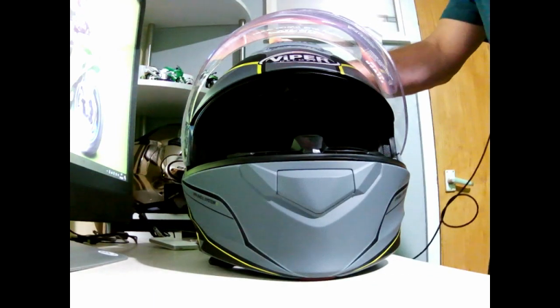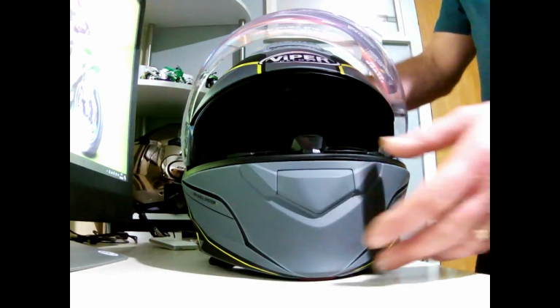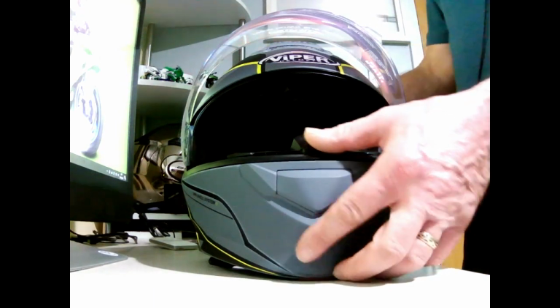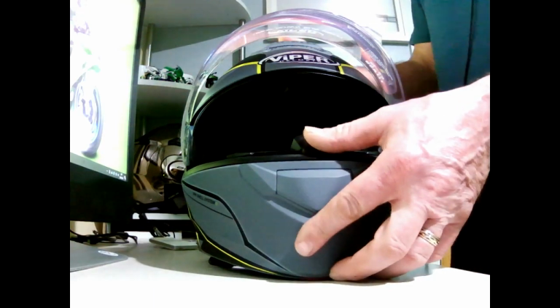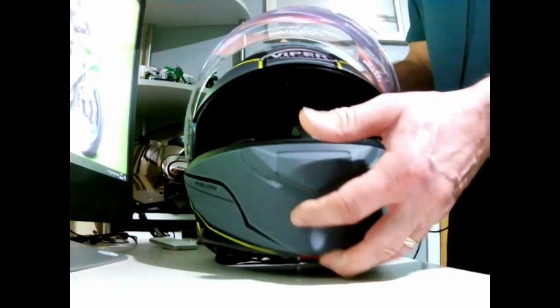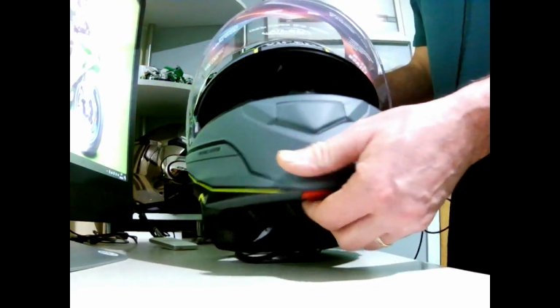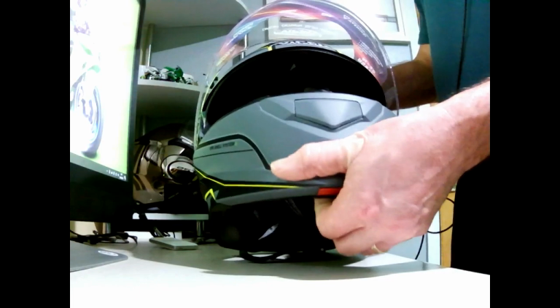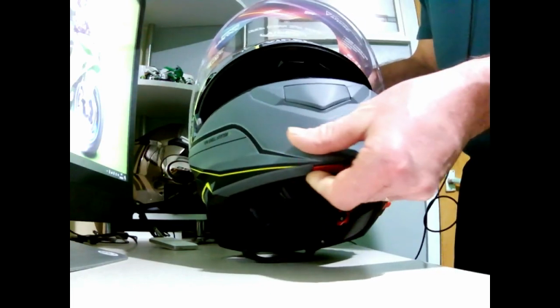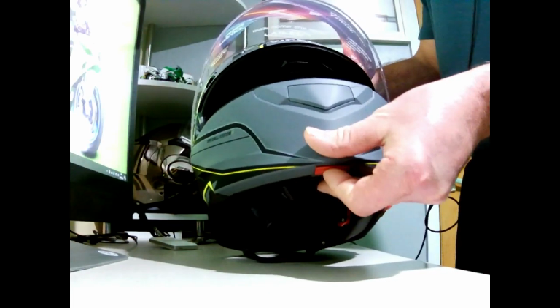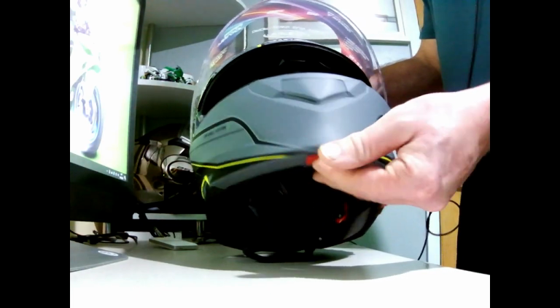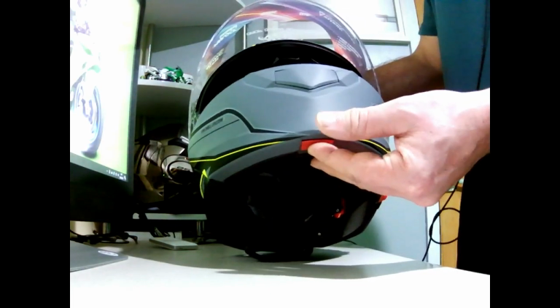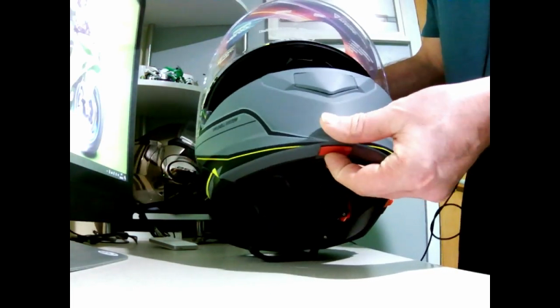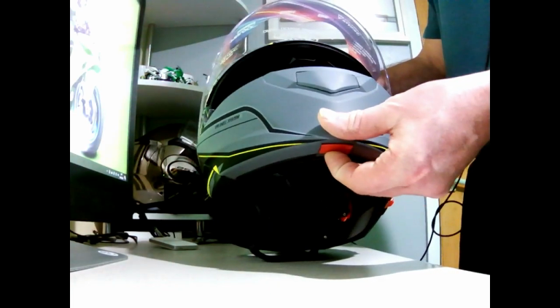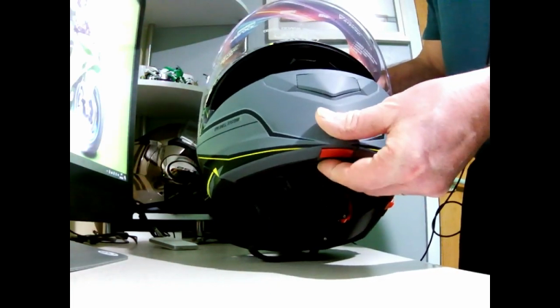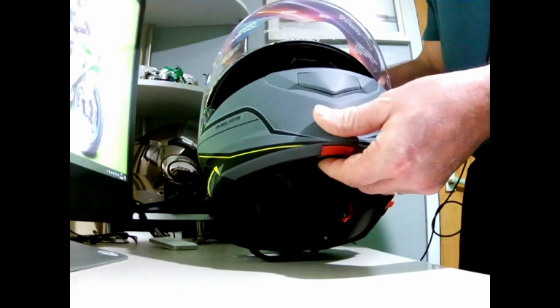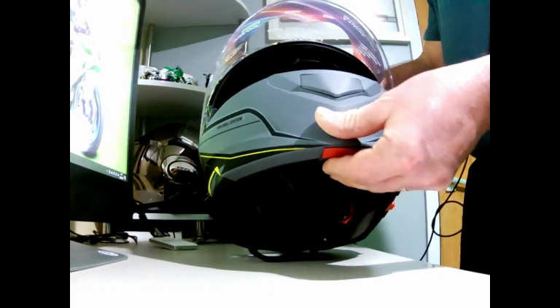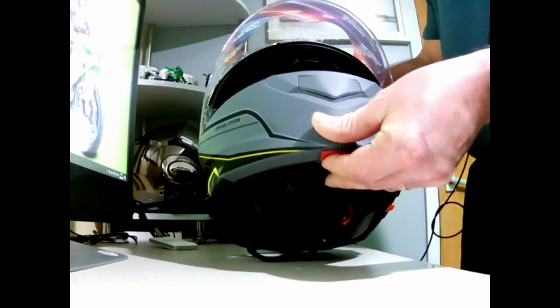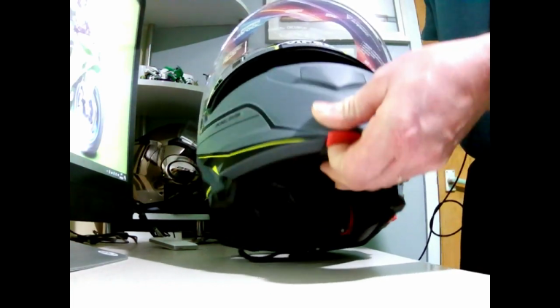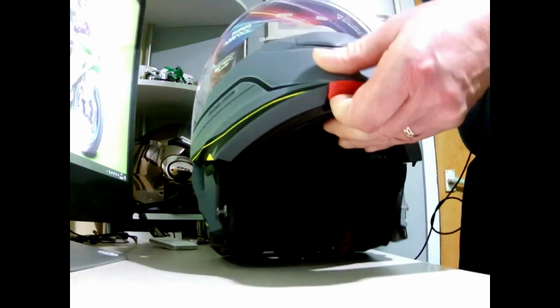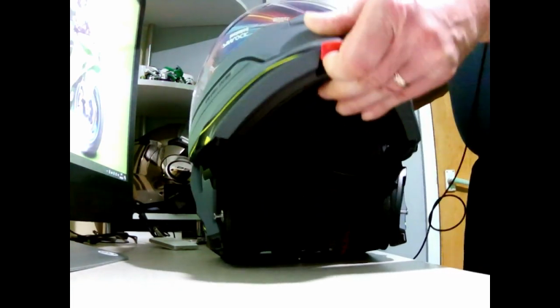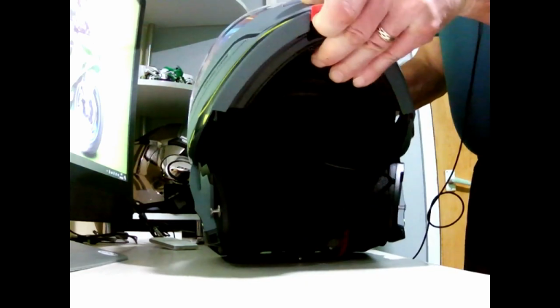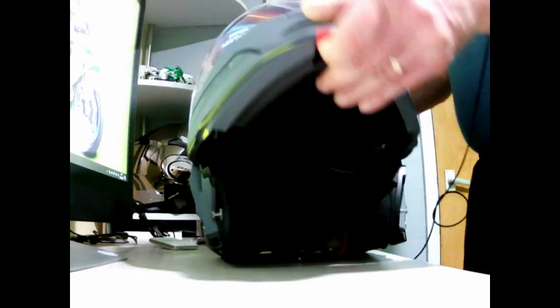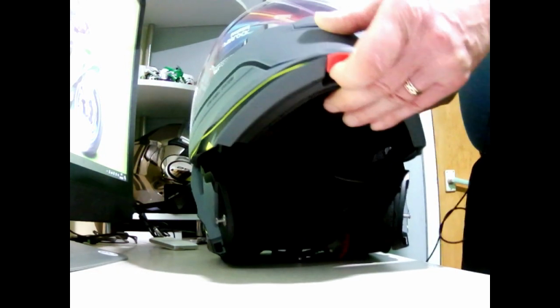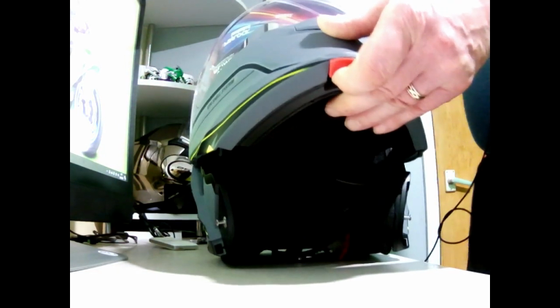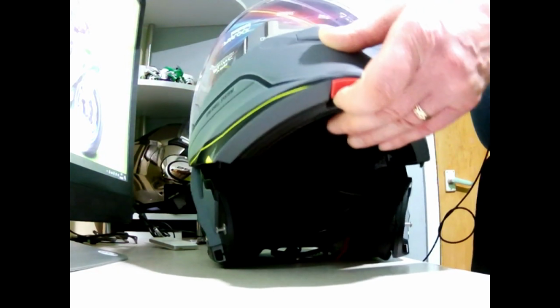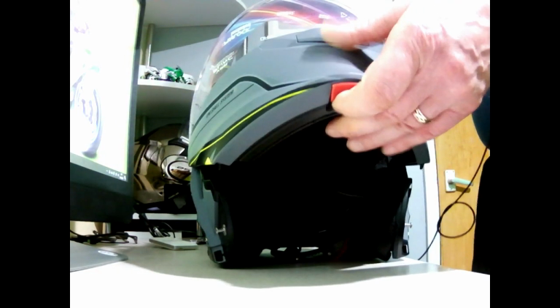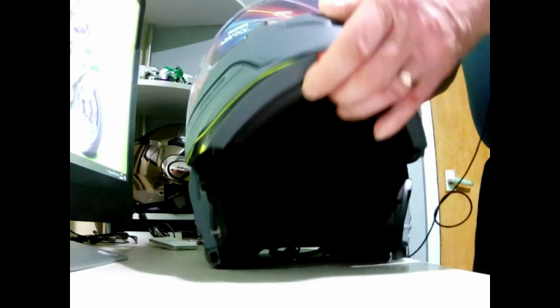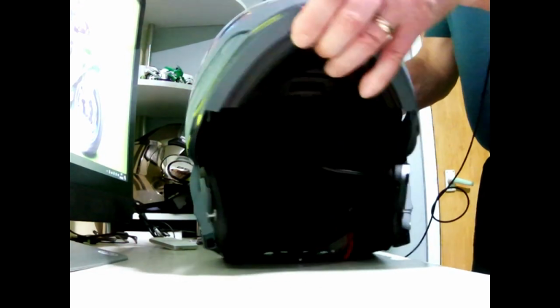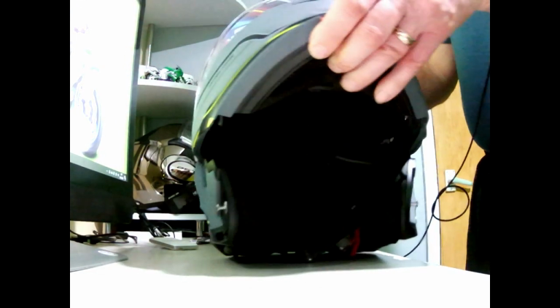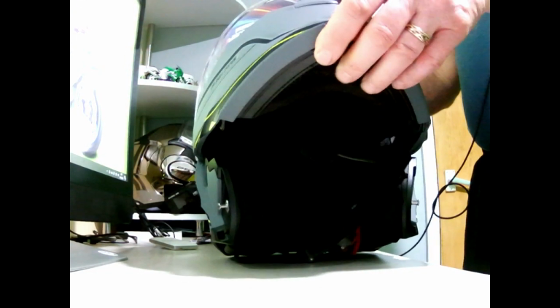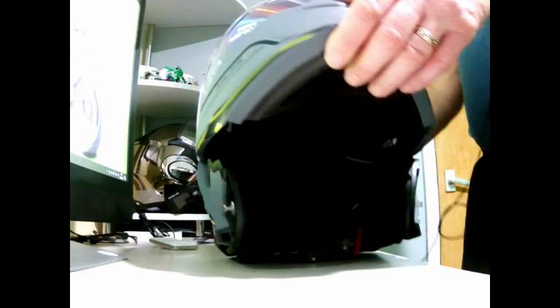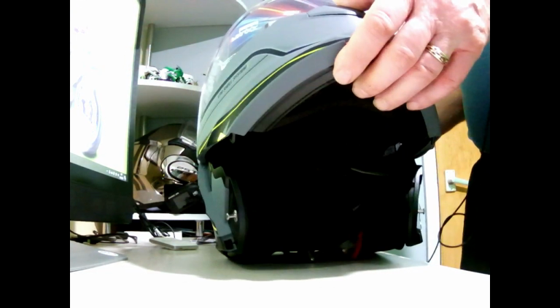There's a little red button at the front — all you do is give it a push, lift it up, and there is your modular system. So that will lift your helmet up out of the way, just like so.